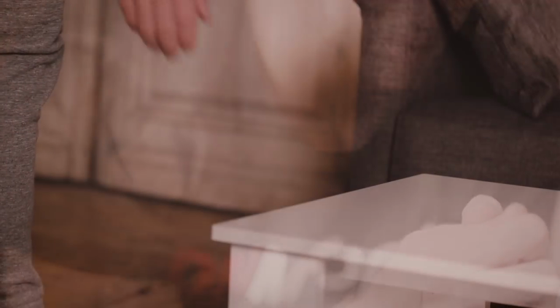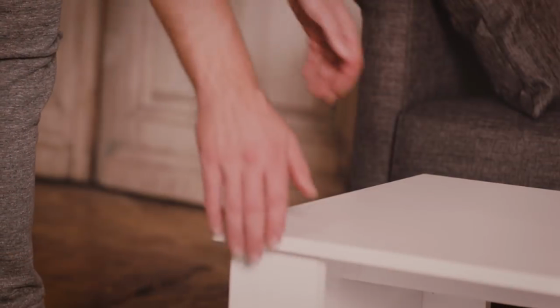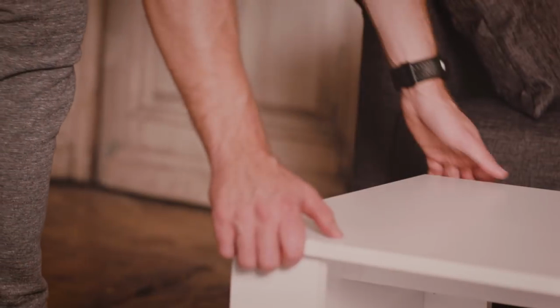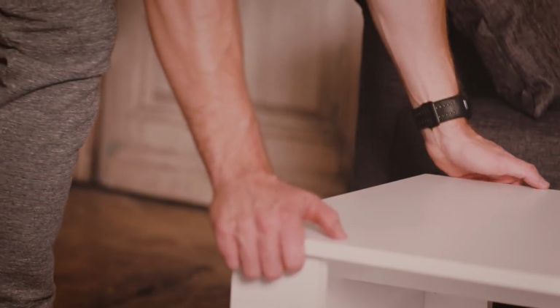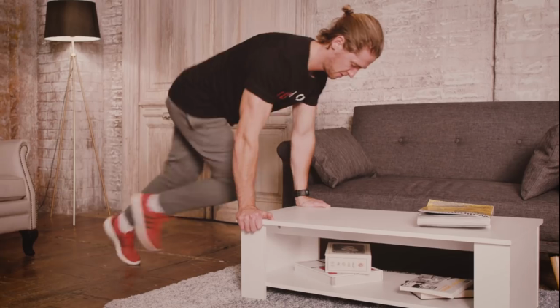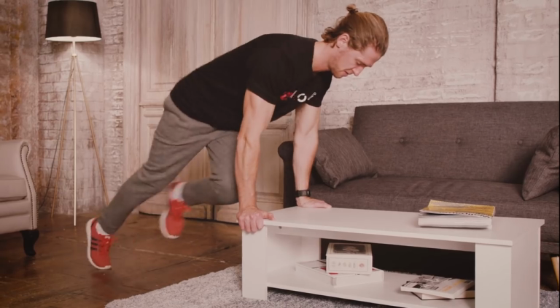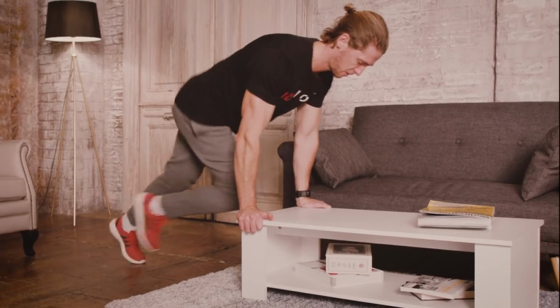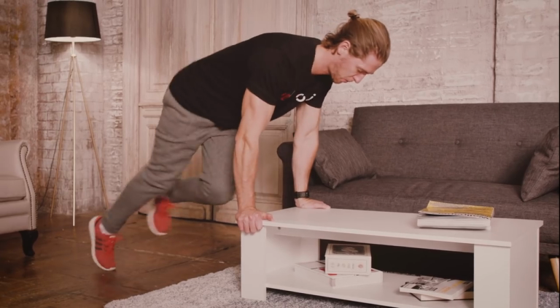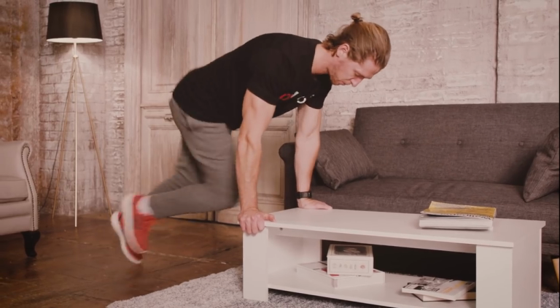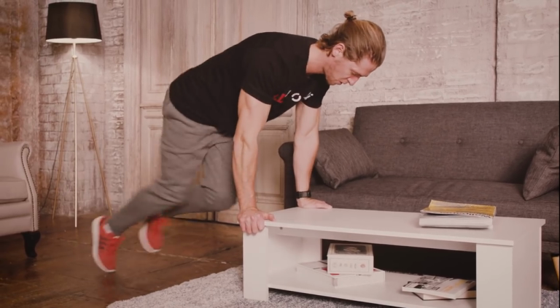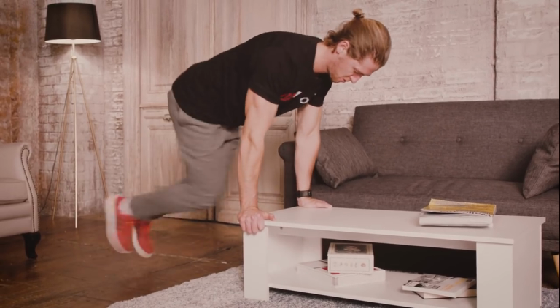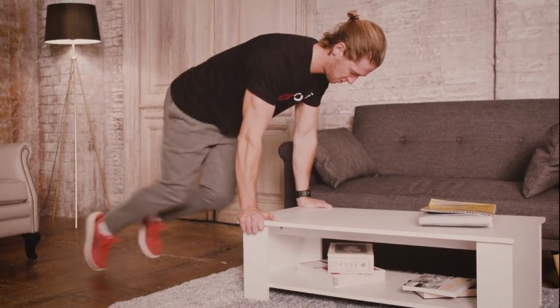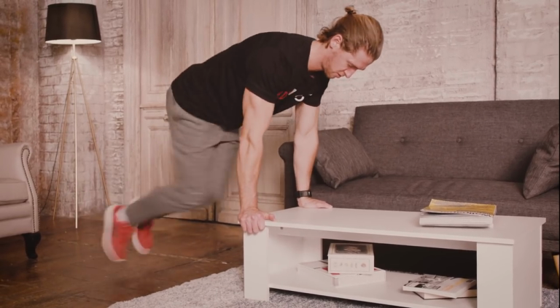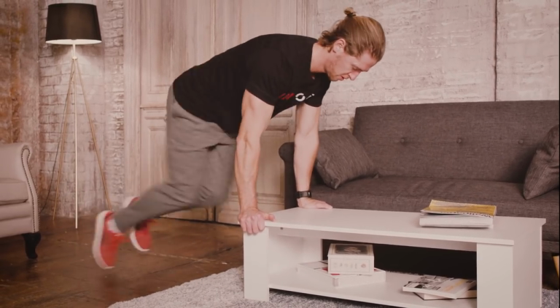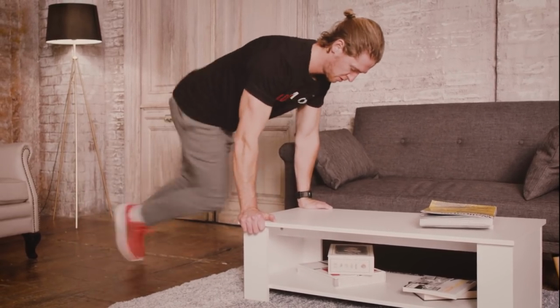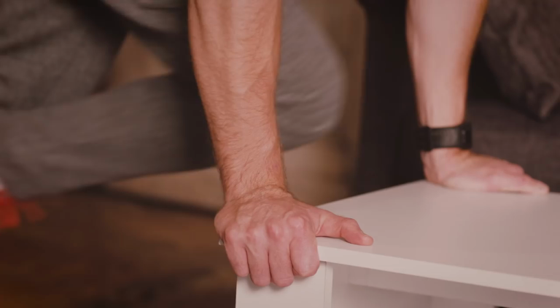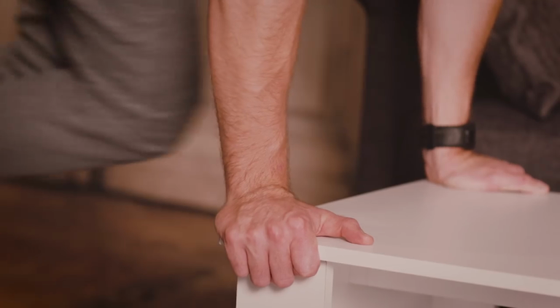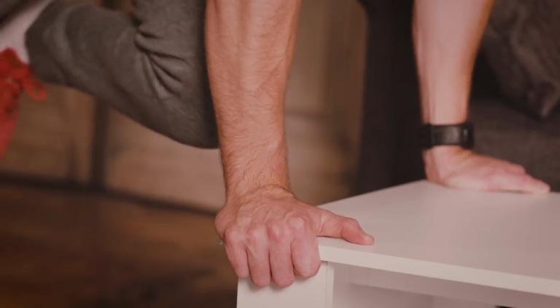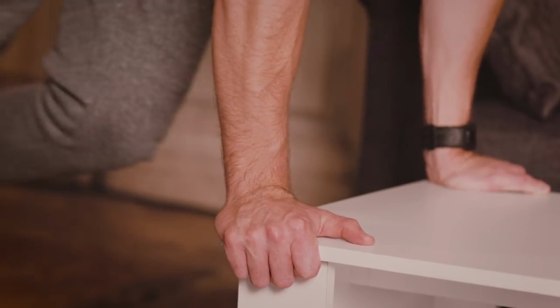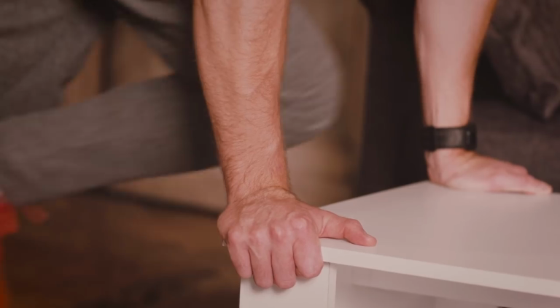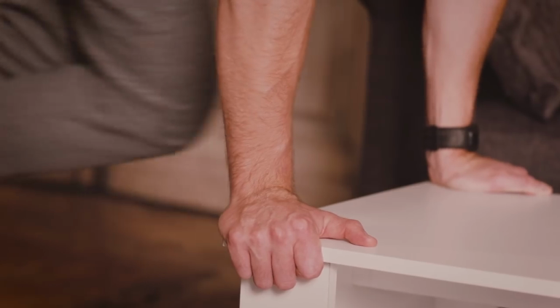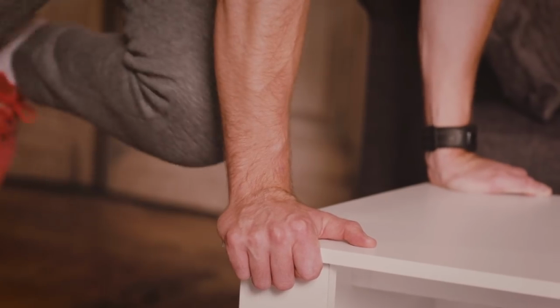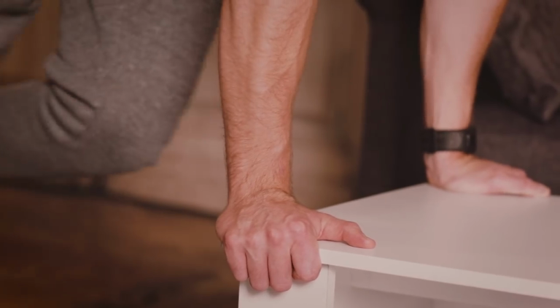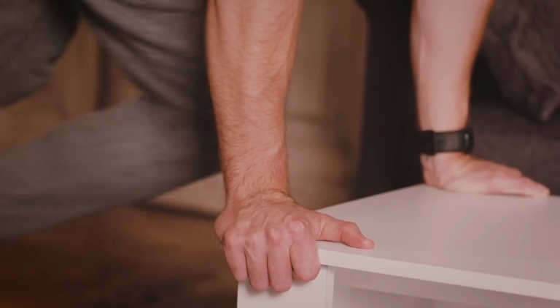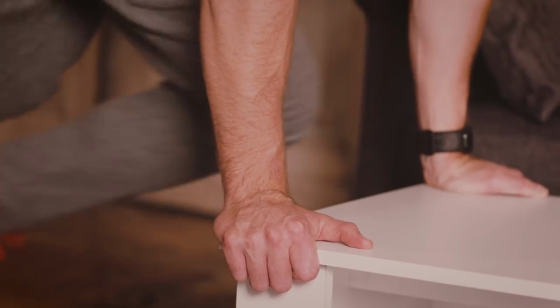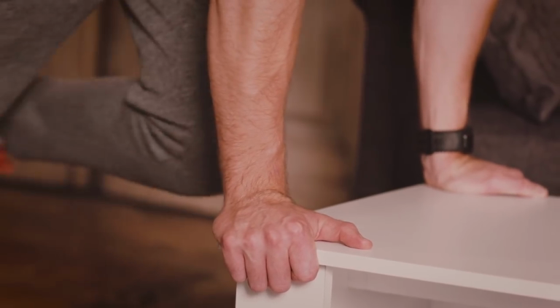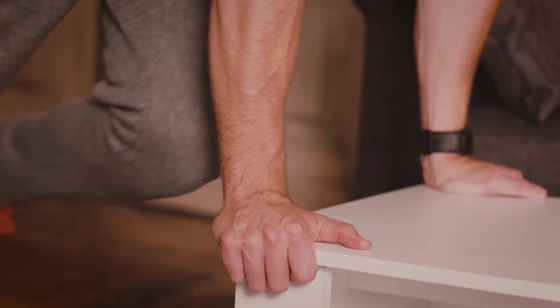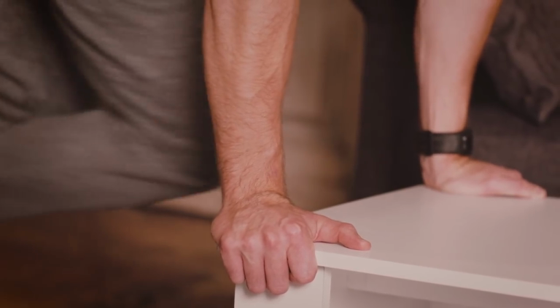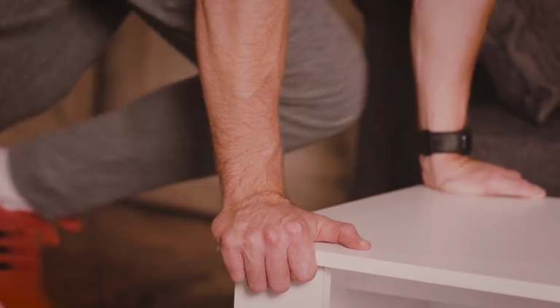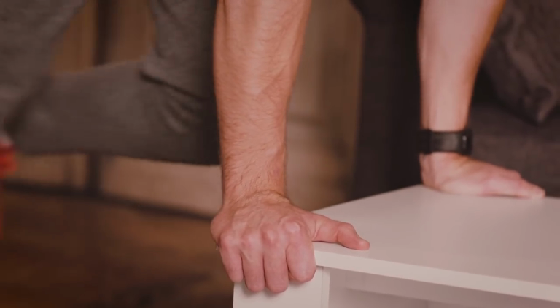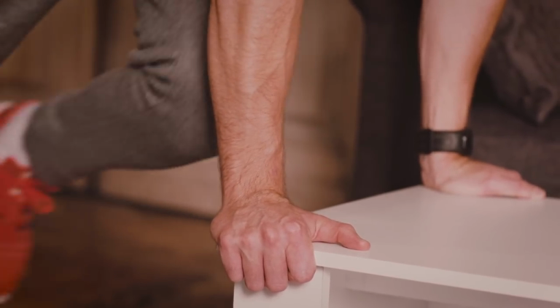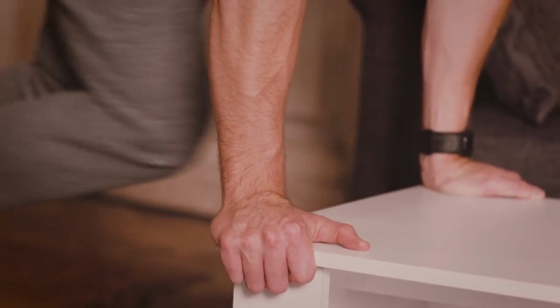Fourth exercise, mountain climbers. We're going to put the hands on the edge of the table with the shoulders directly above the hands. Aim to bring the knee to the opposite elbow. We're going to repeat this each leg so it becomes like a running fashion.